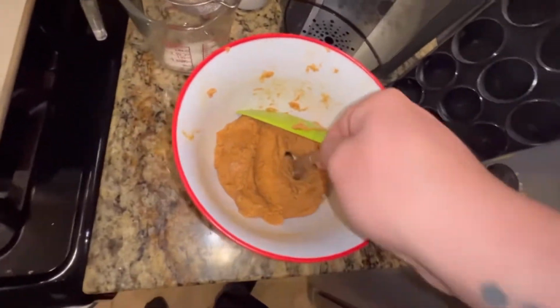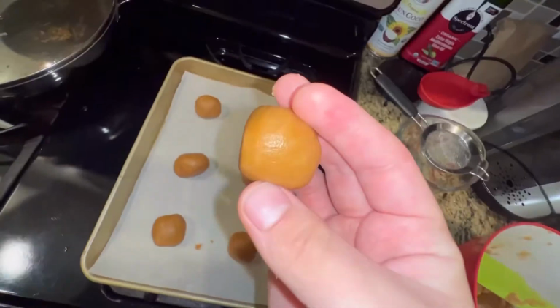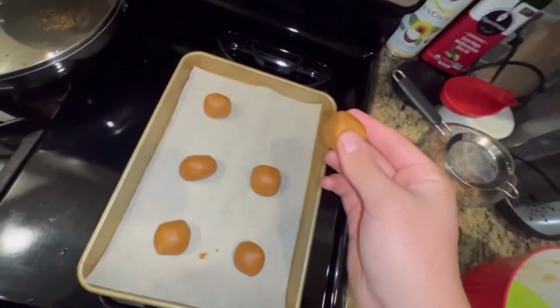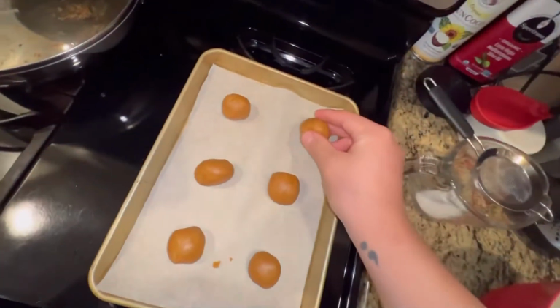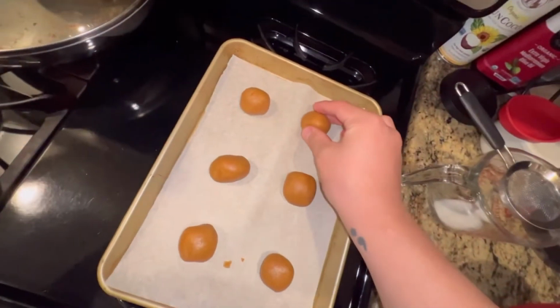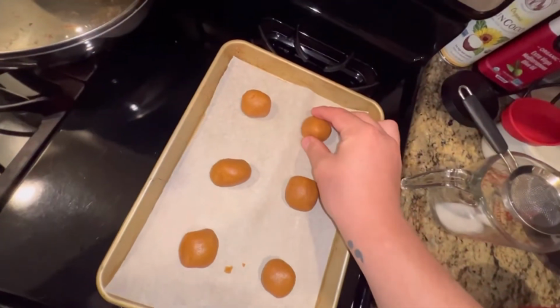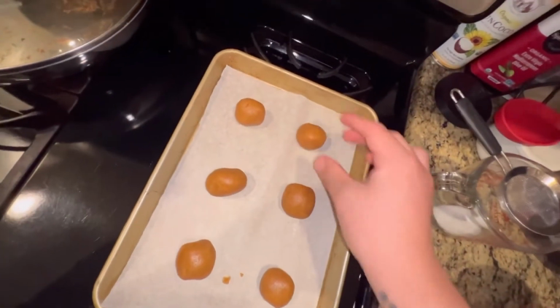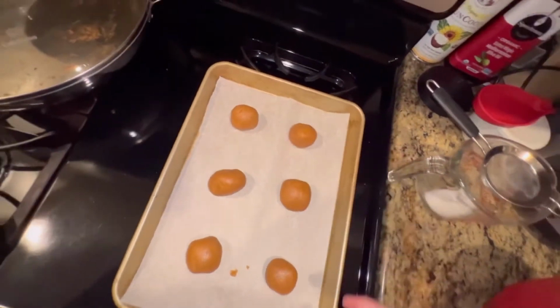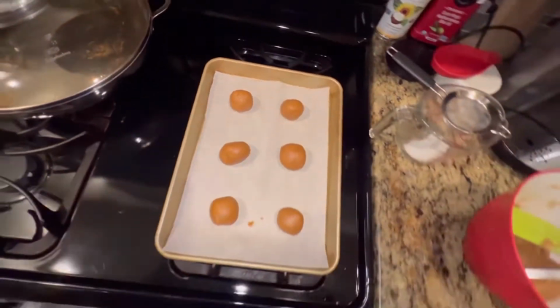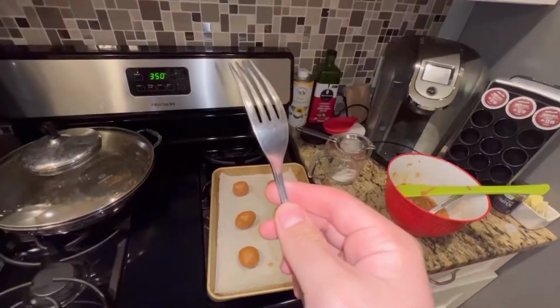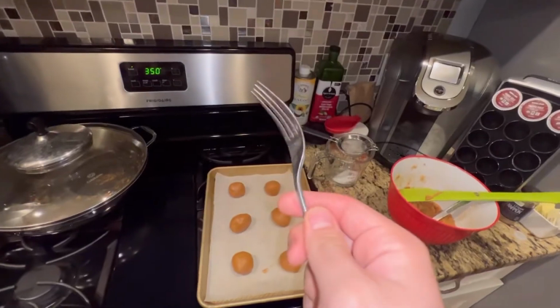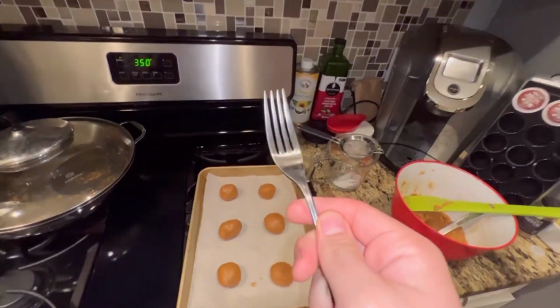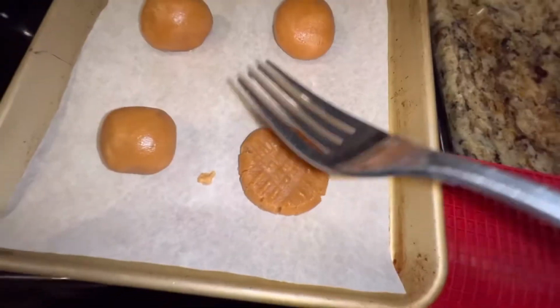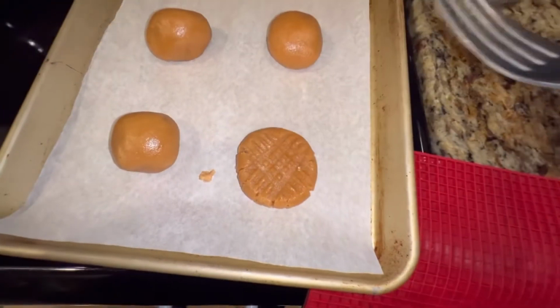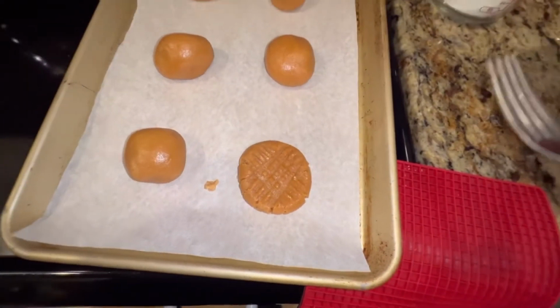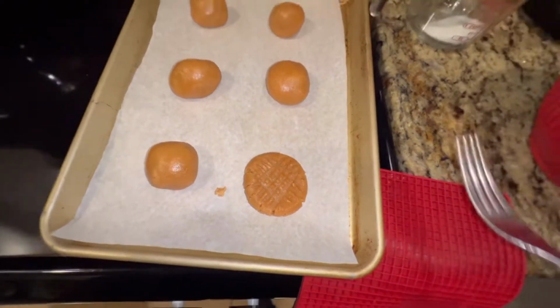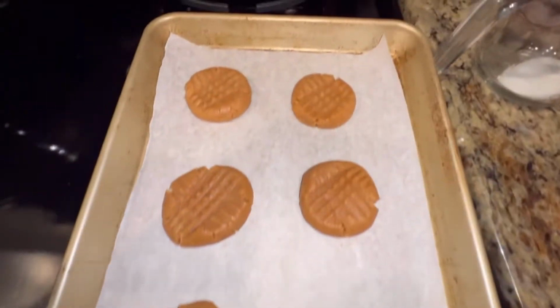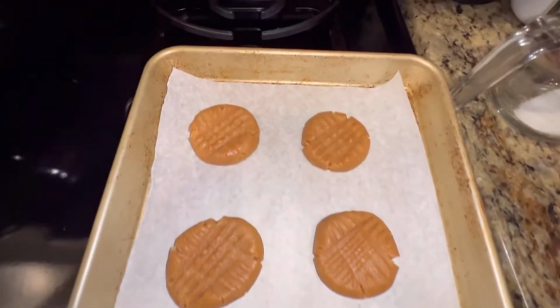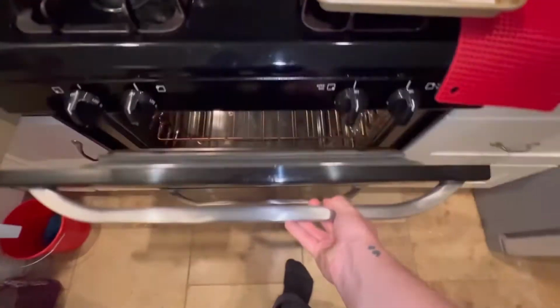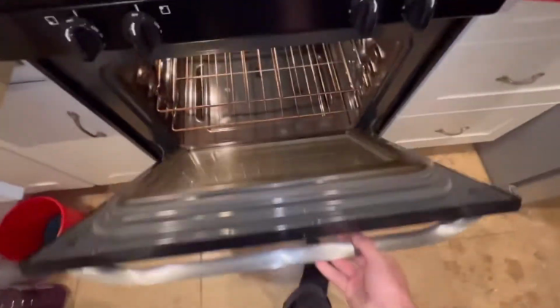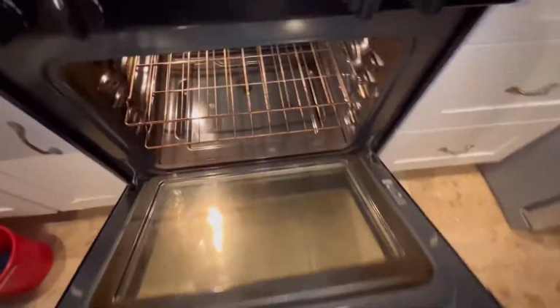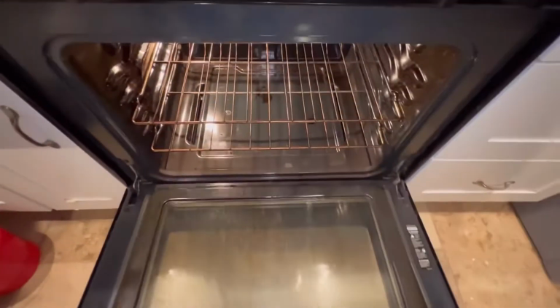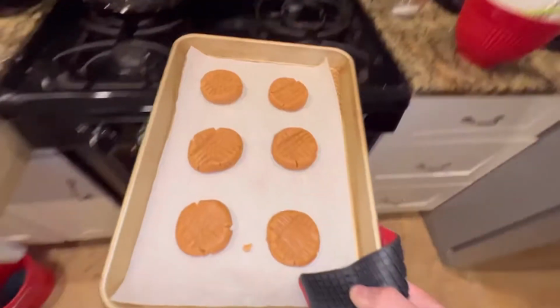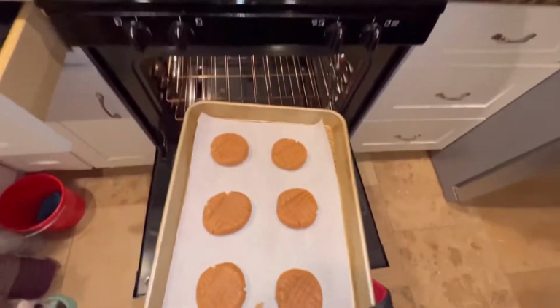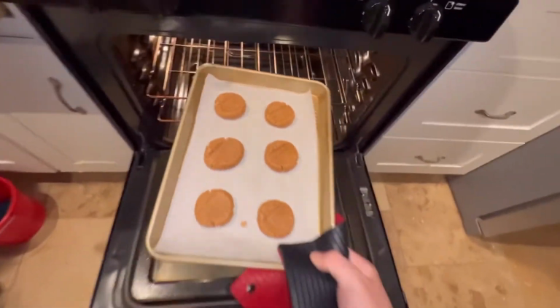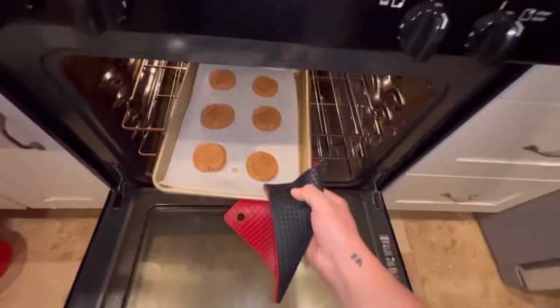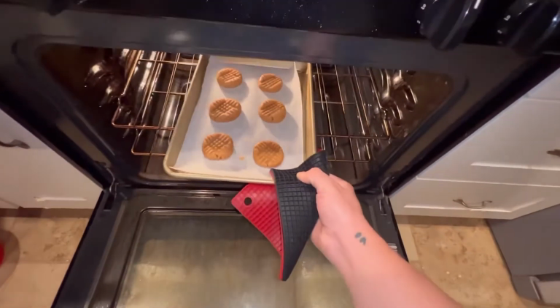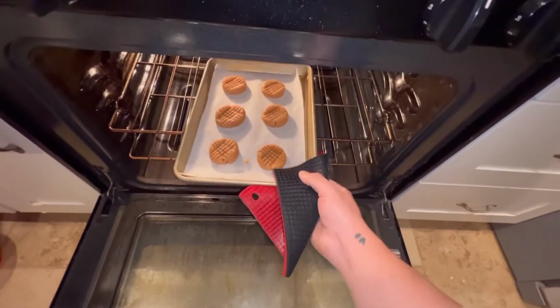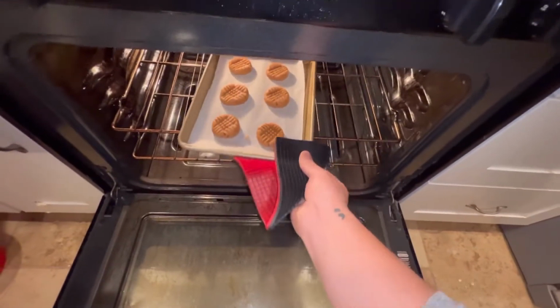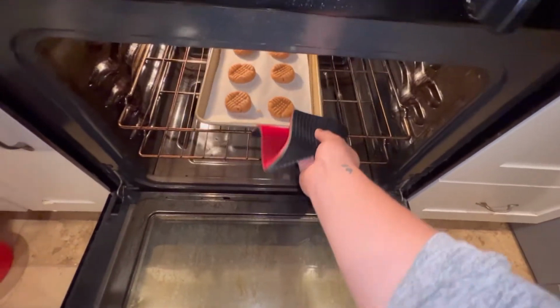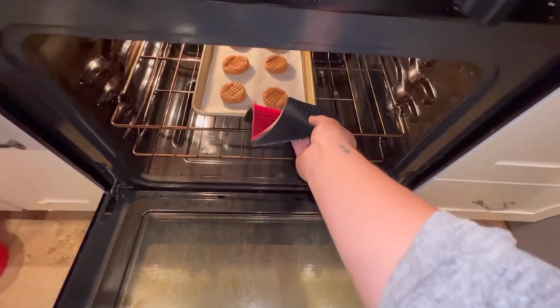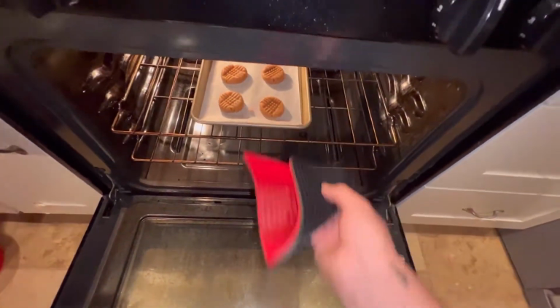Measure out two tablespoon balls, roll them out in your palms, grab a fork, and flatten them out with the fork. Then put them in the oven for about 10 minutes.